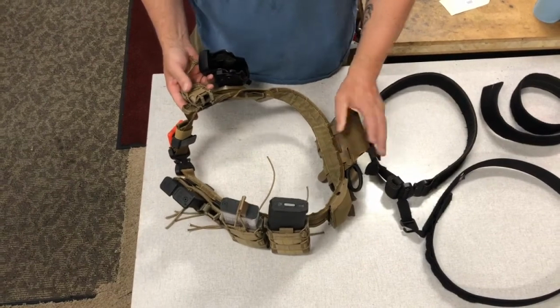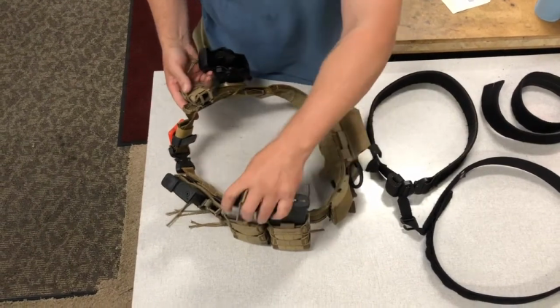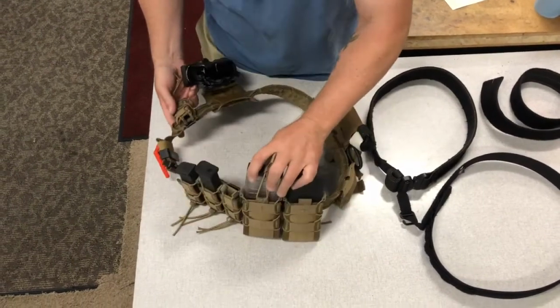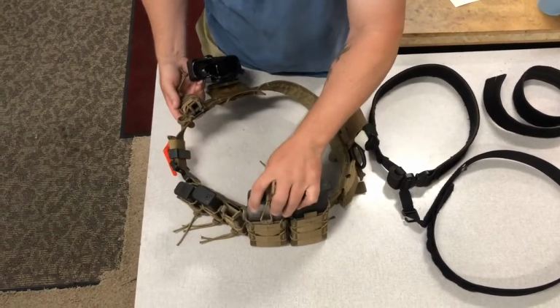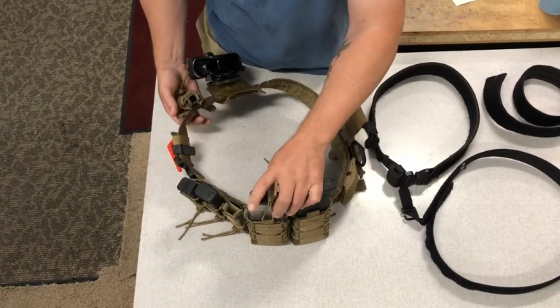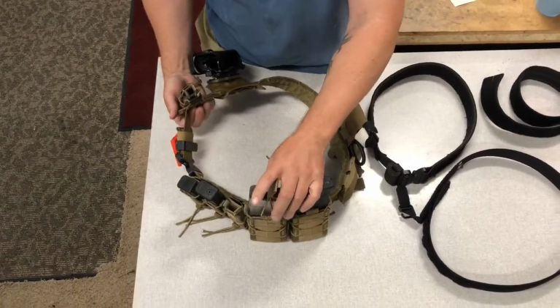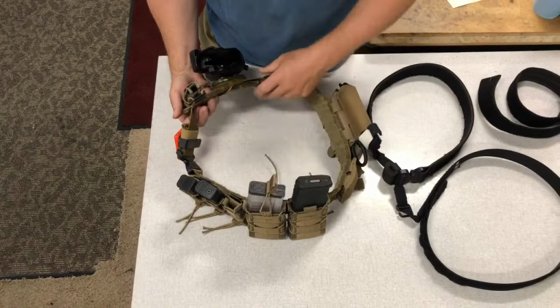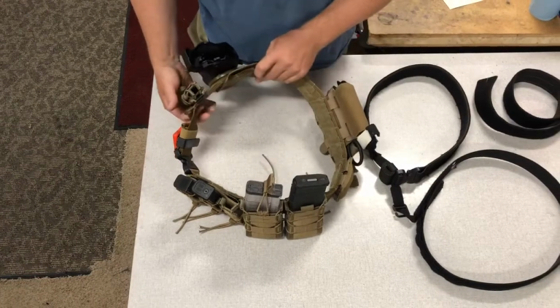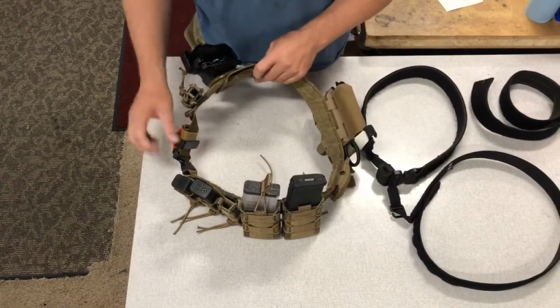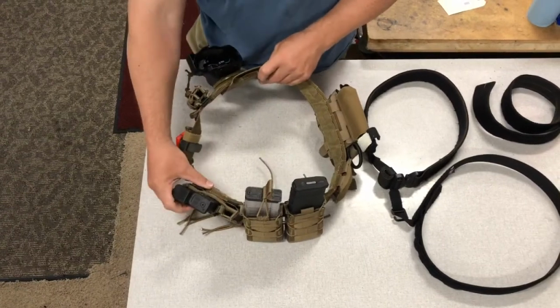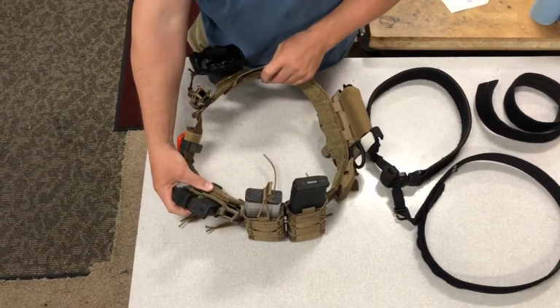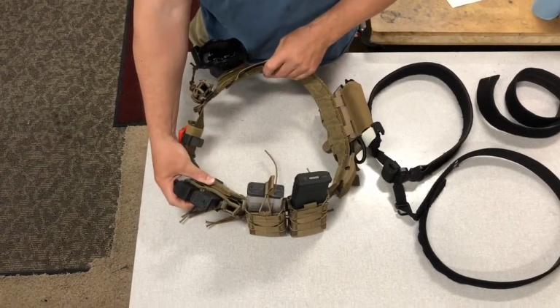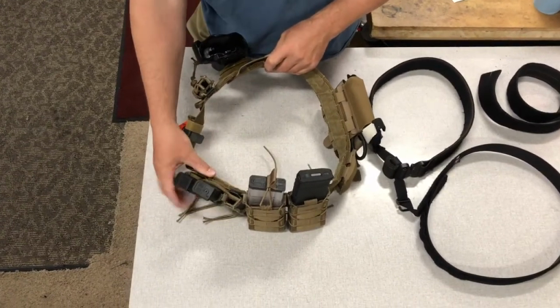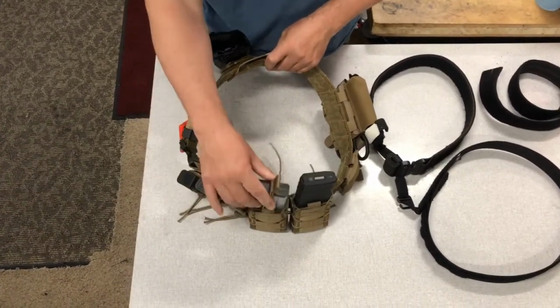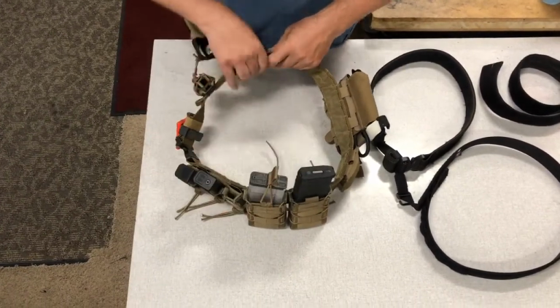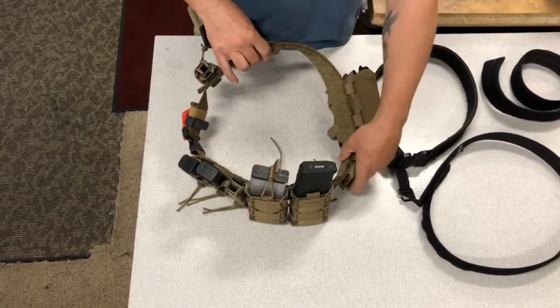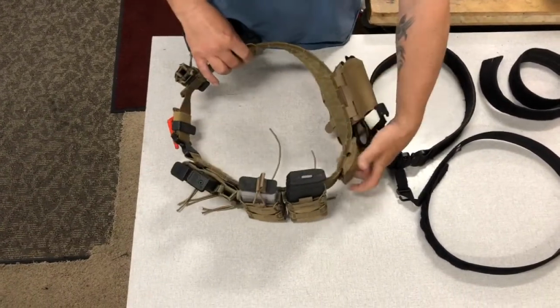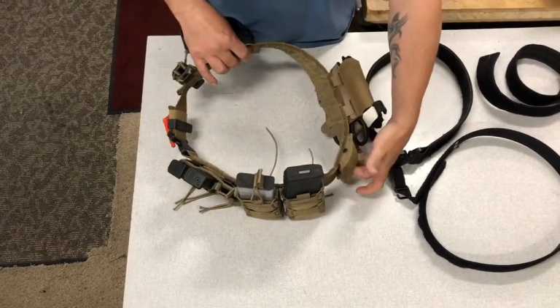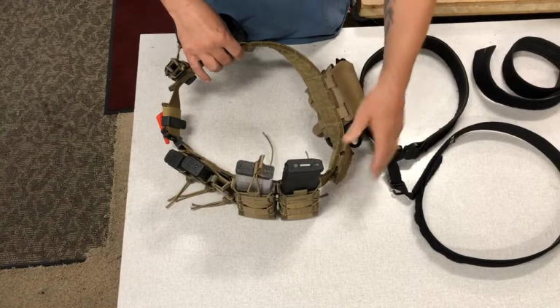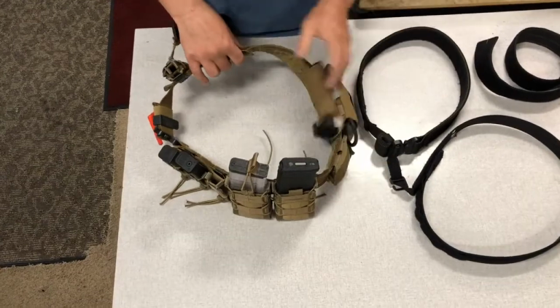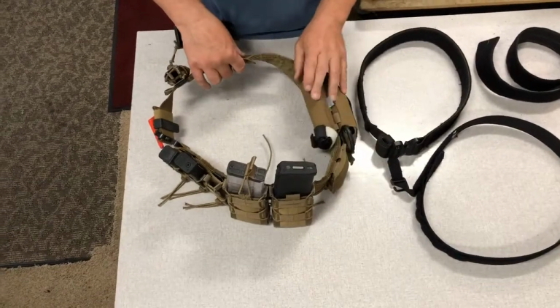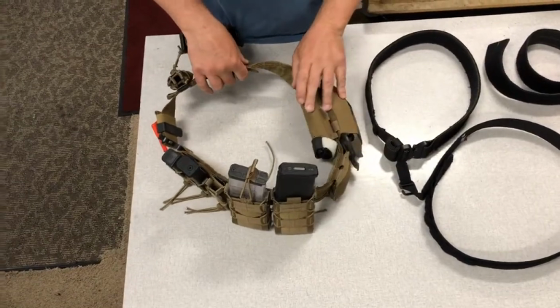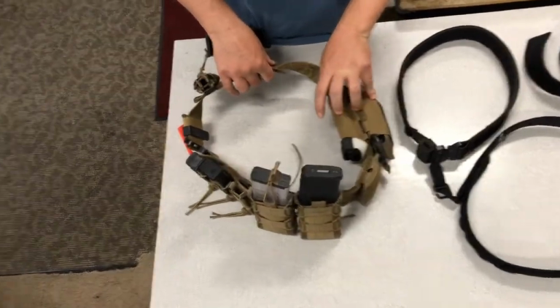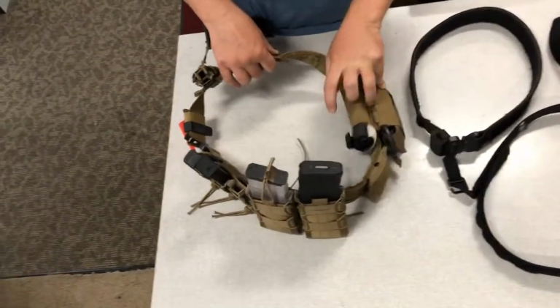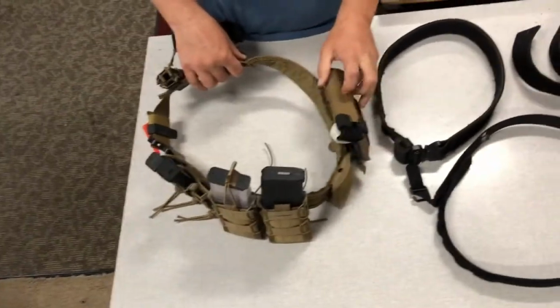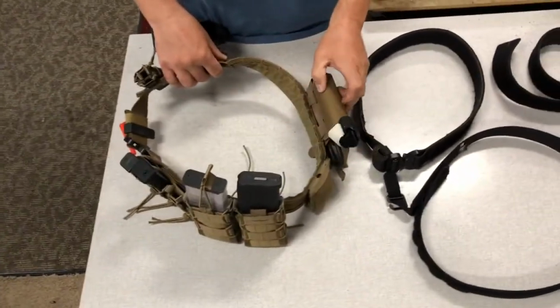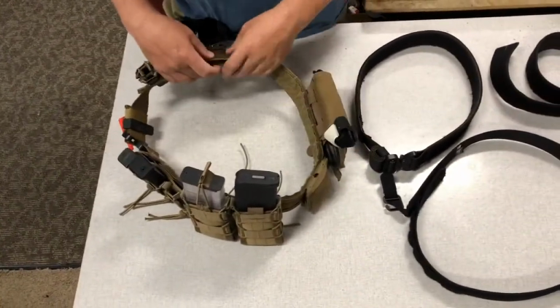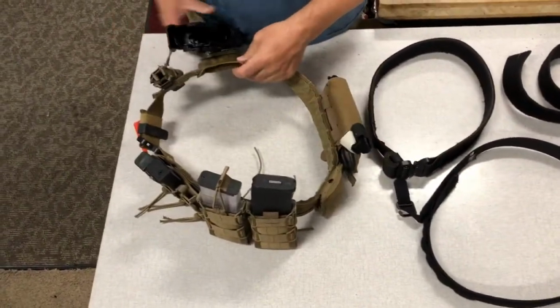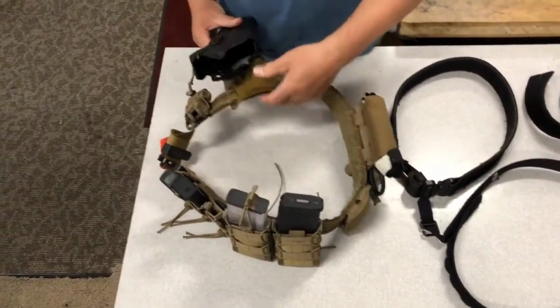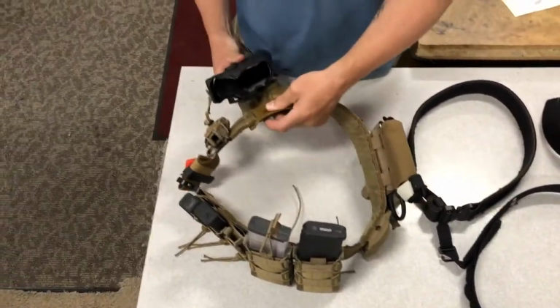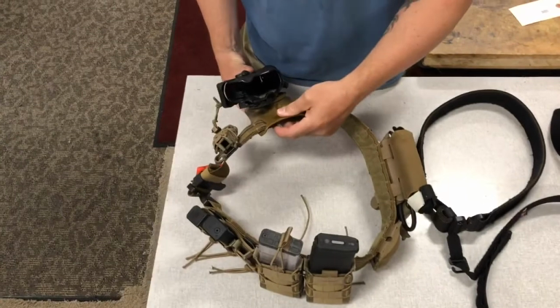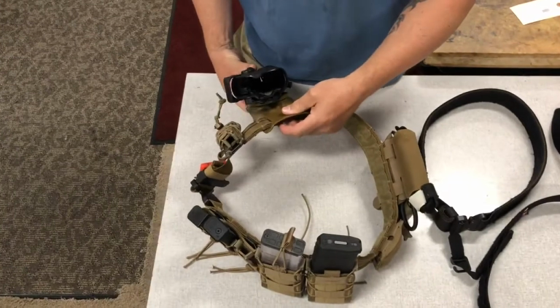This one's been set up already — this one's Rob's. As you can see, it's running HSGI Tacos, a Blue Forest Gear dump pouch, a Blue Forest Gear IFAC and tourniquet carrier, and a G-code belt carrier.